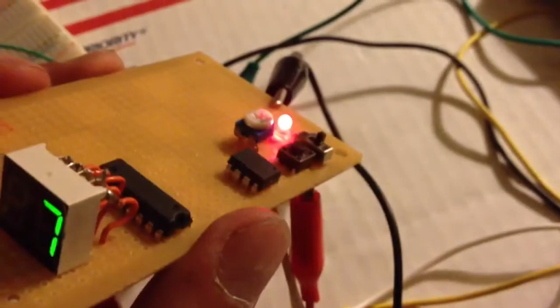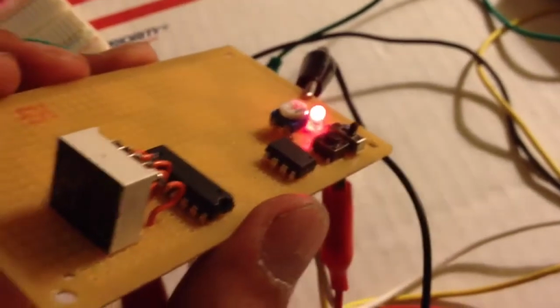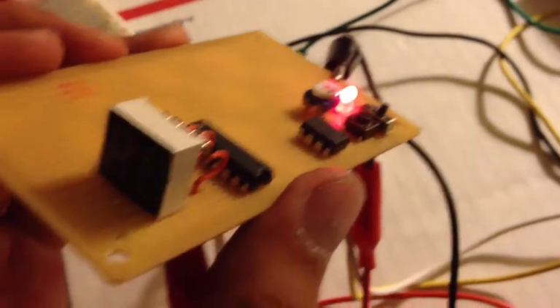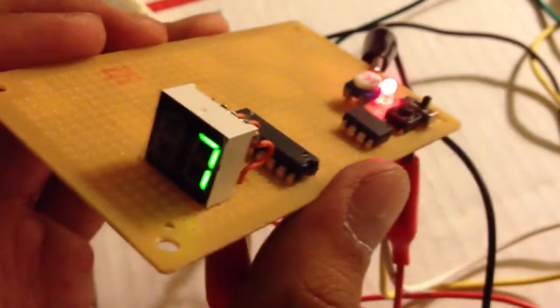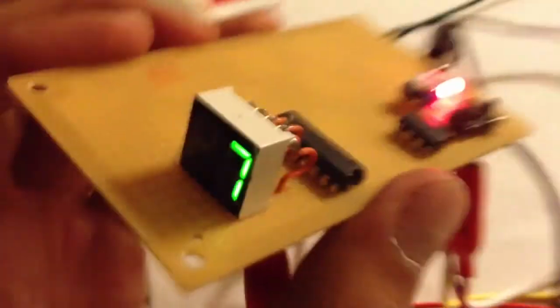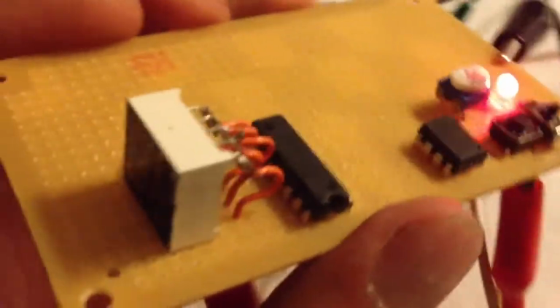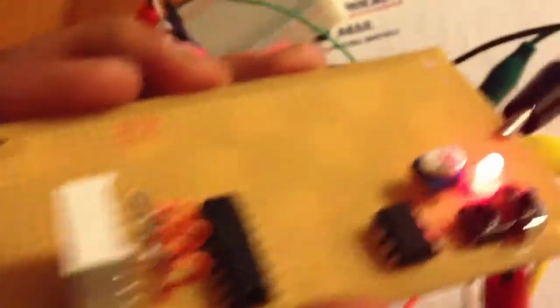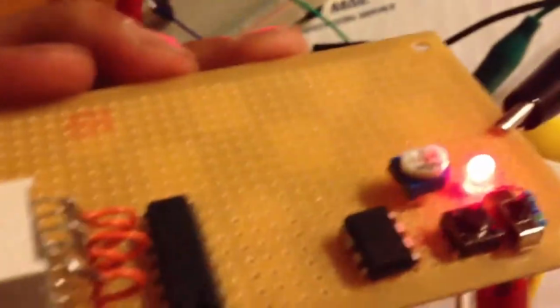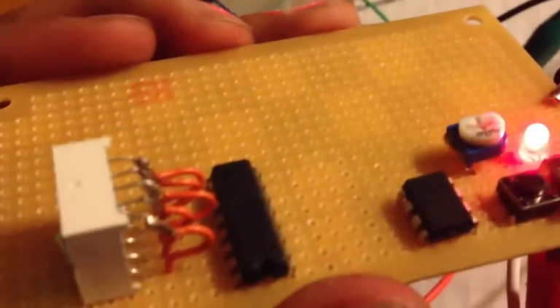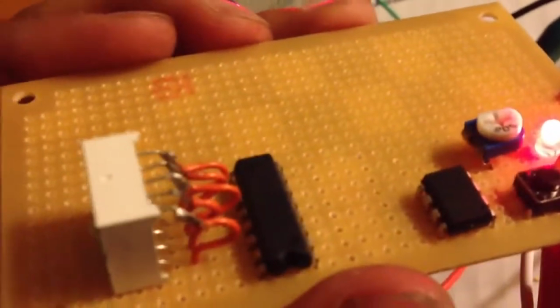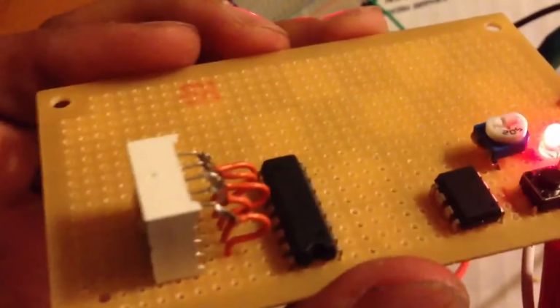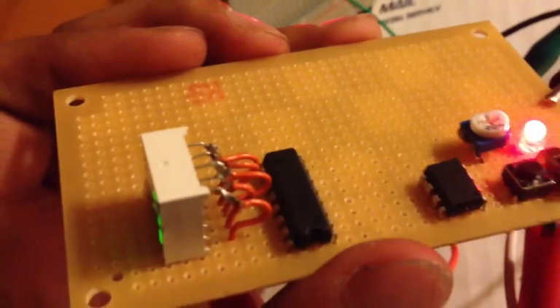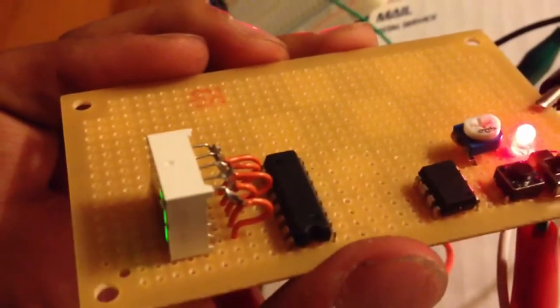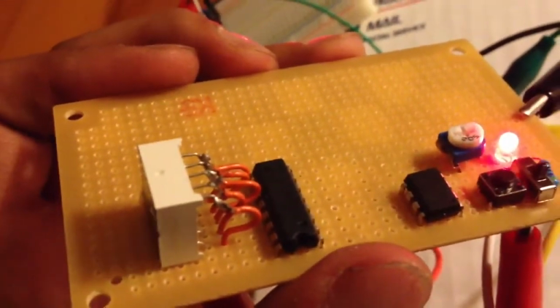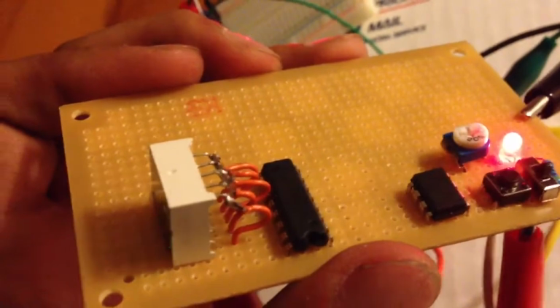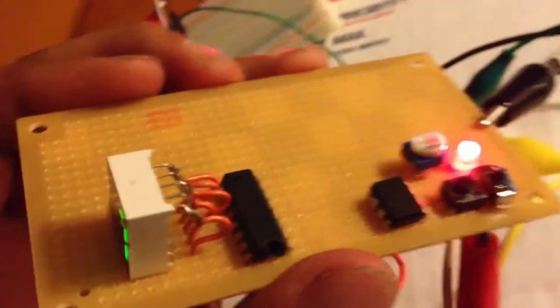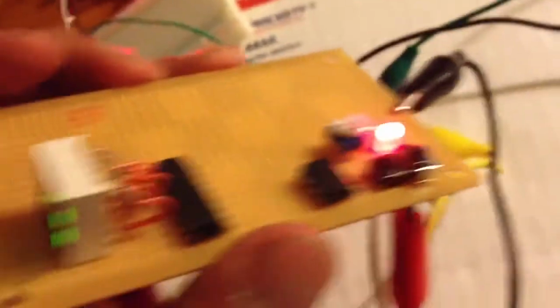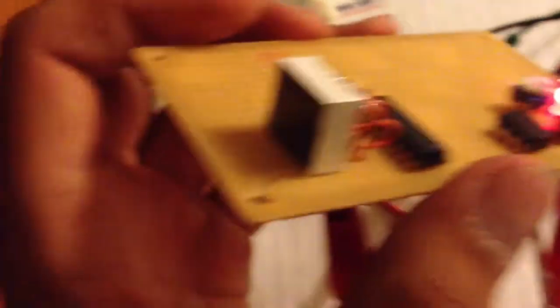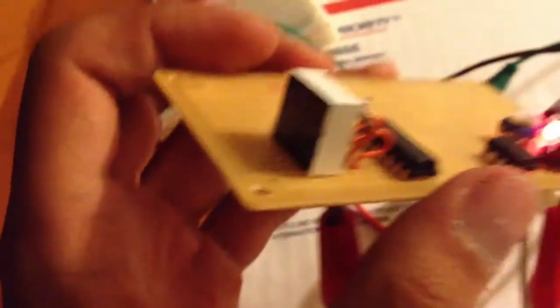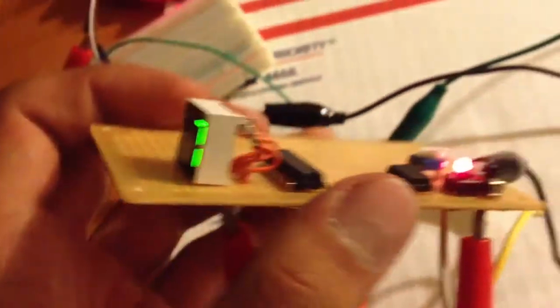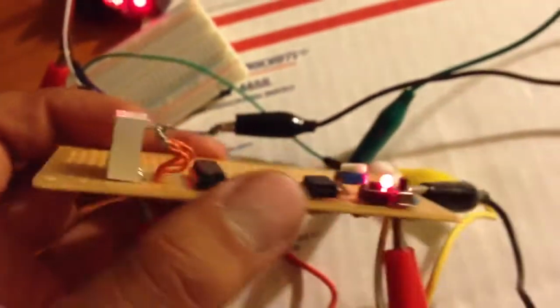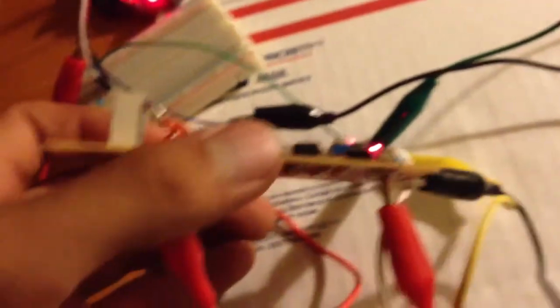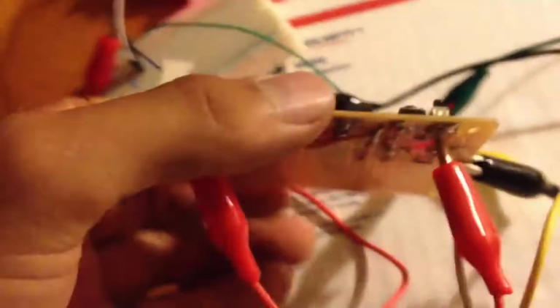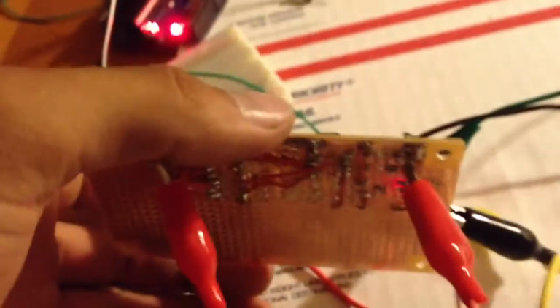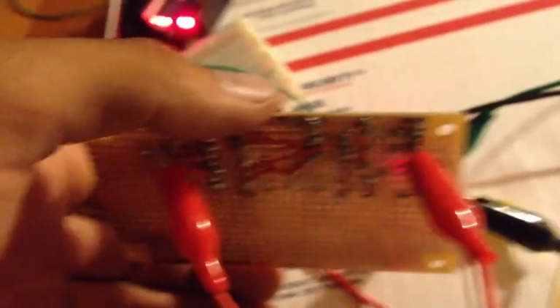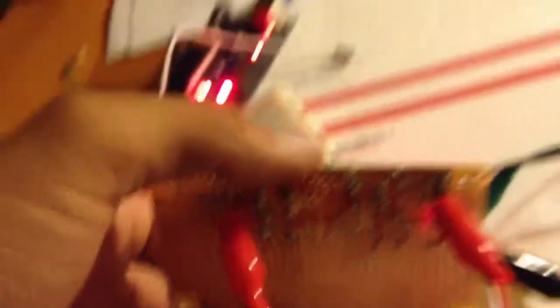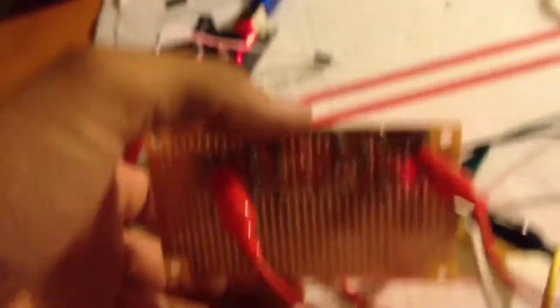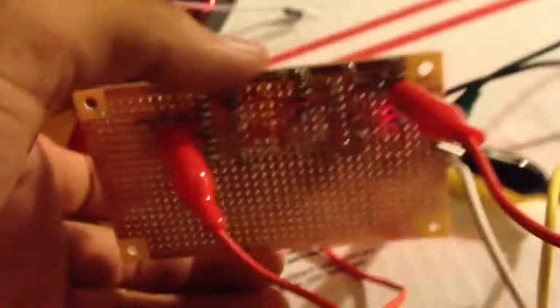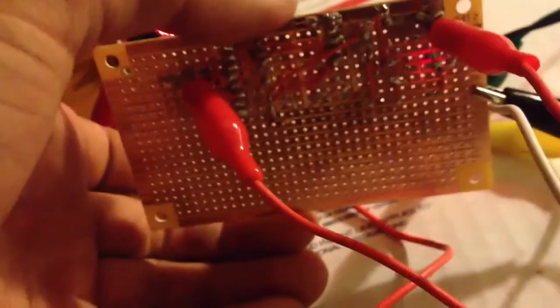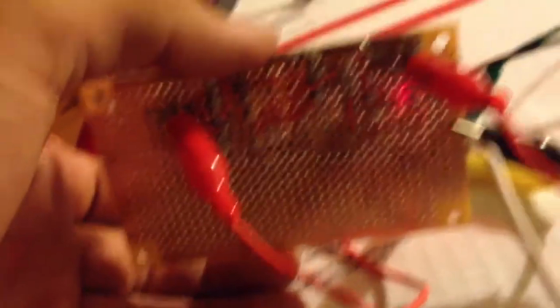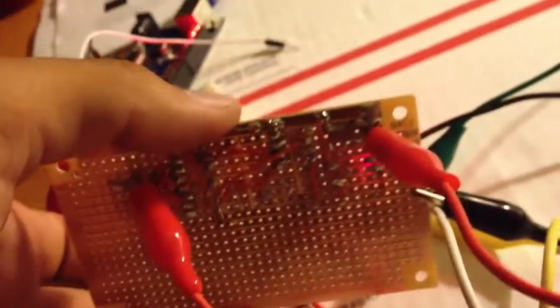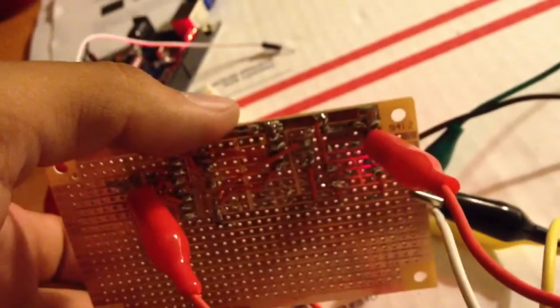Got most of the thing wired up. As you can see, it's pretty chaotic right there, and I can show you the bottom — it's pure terror down there.